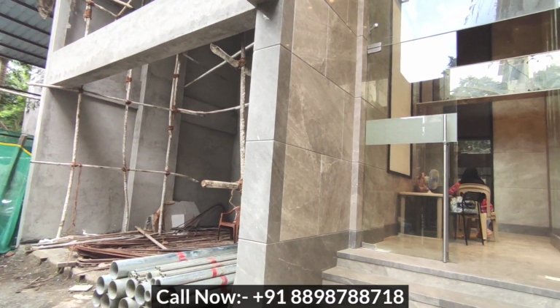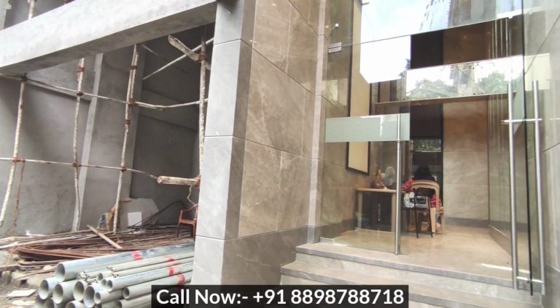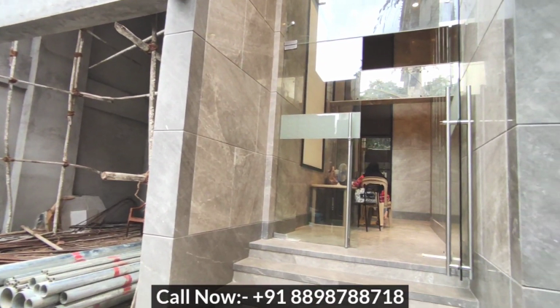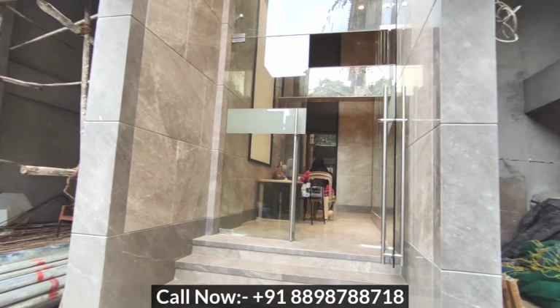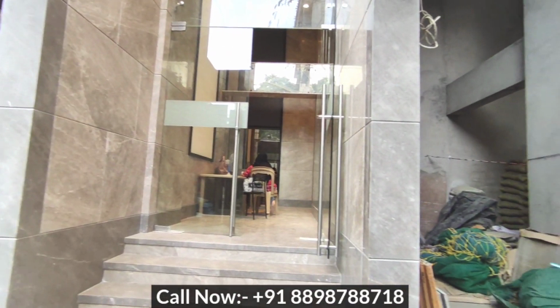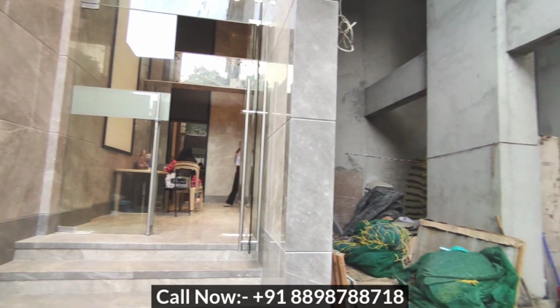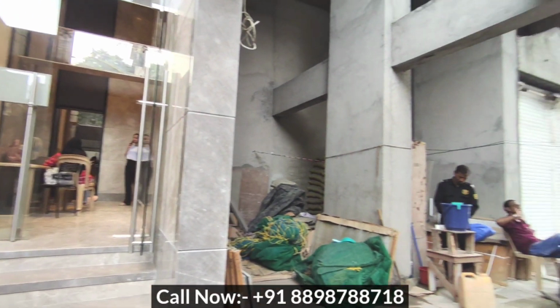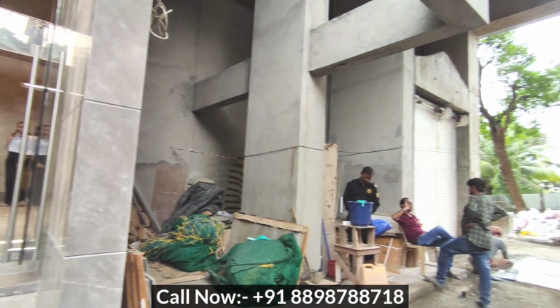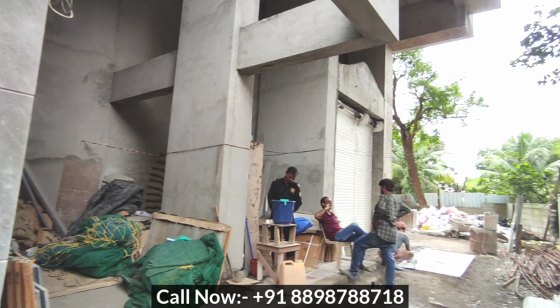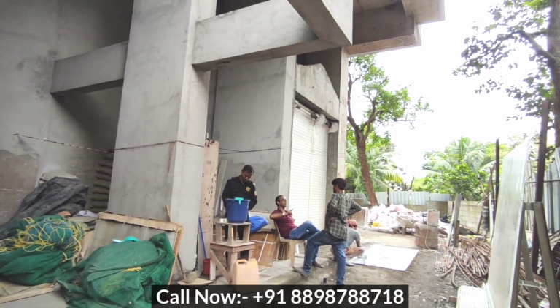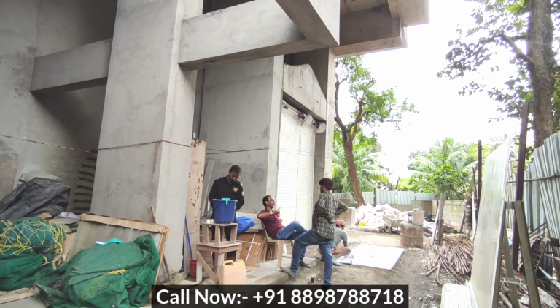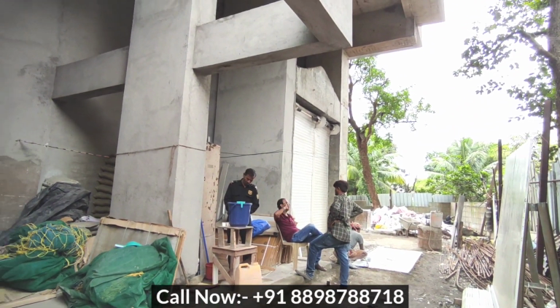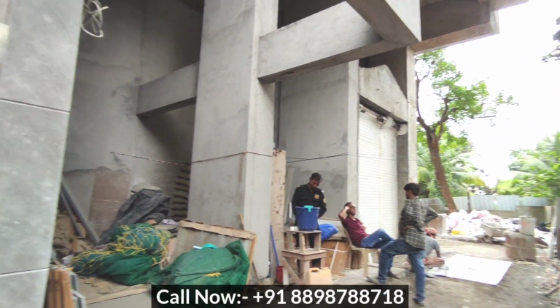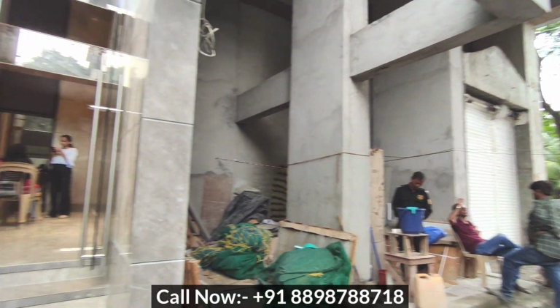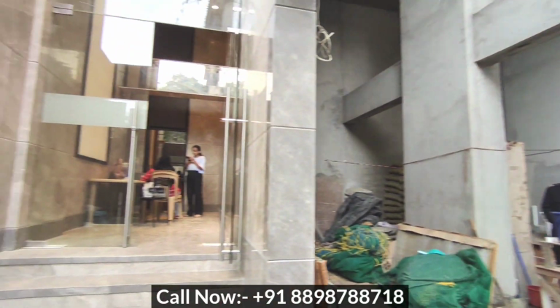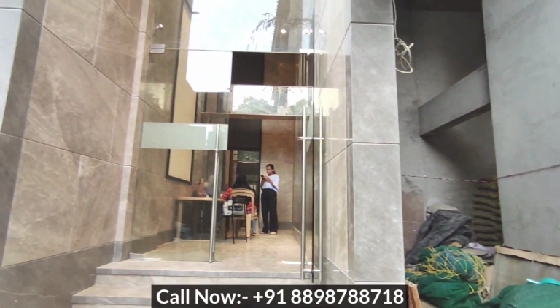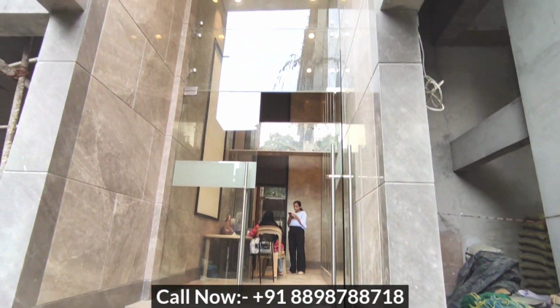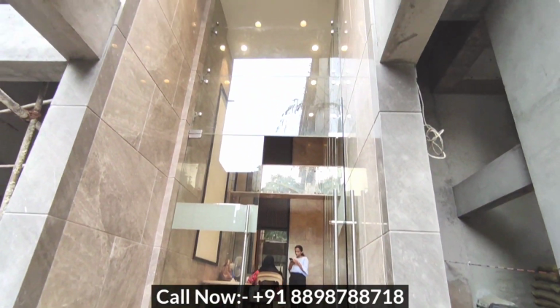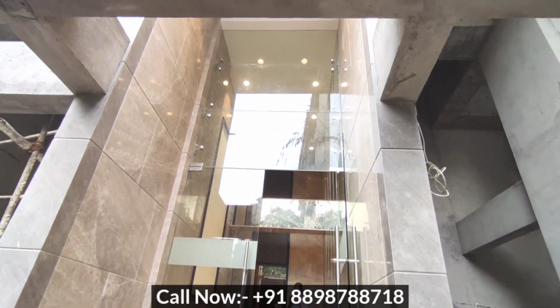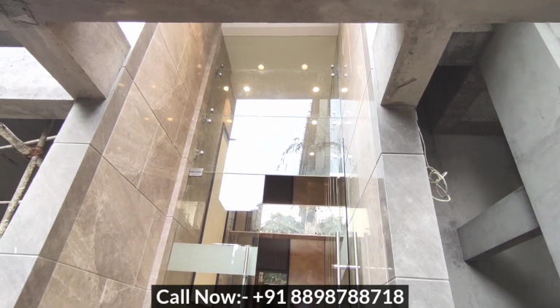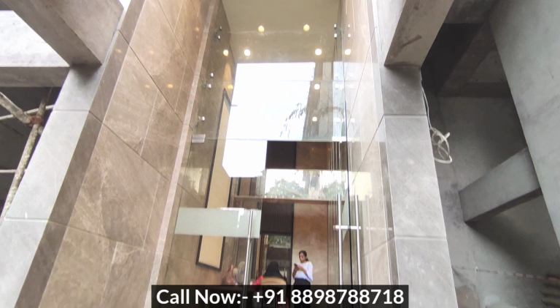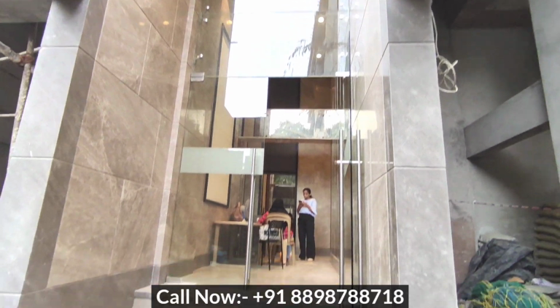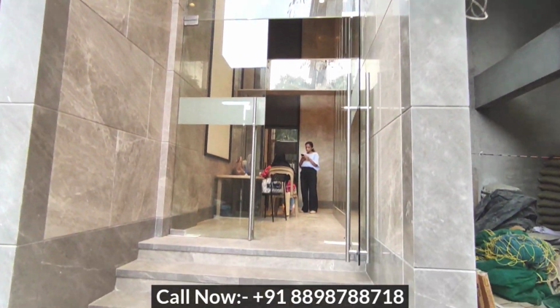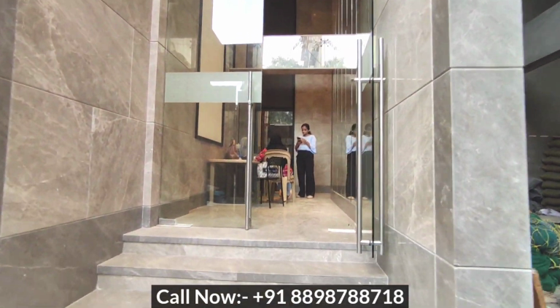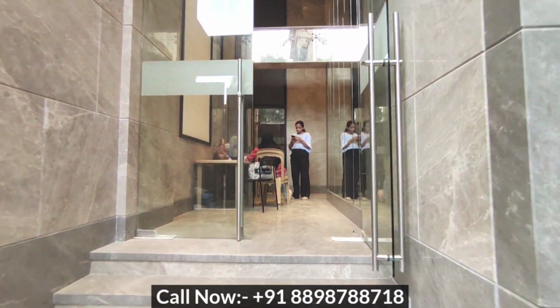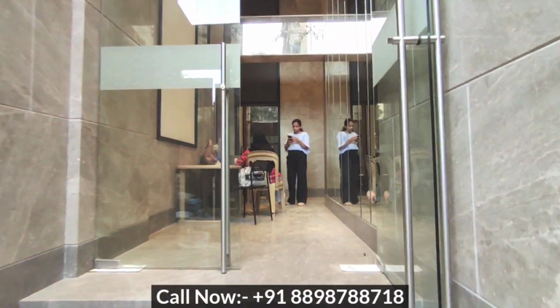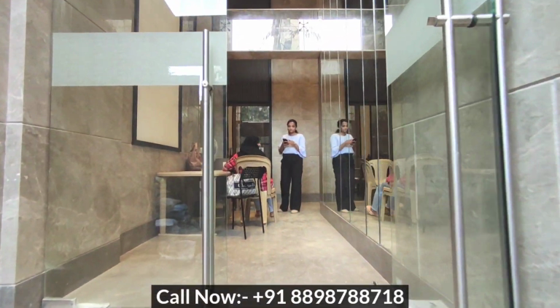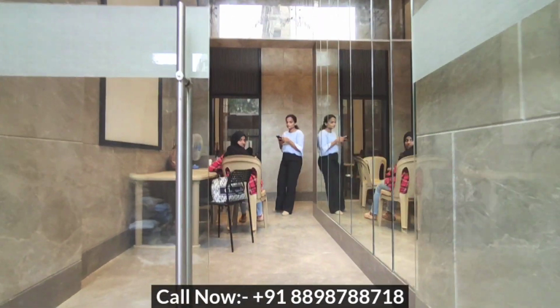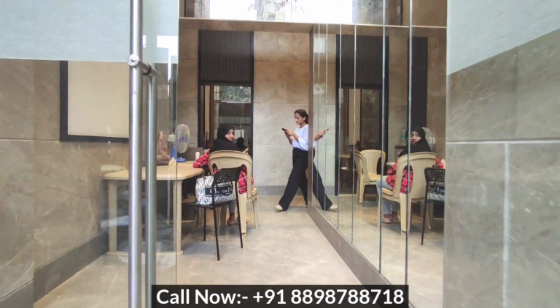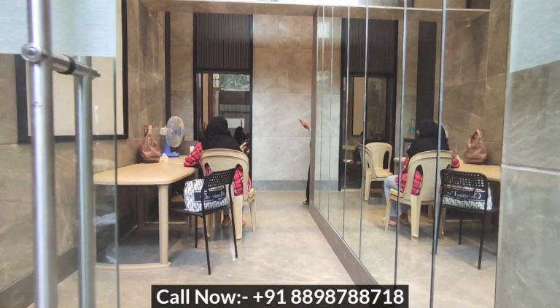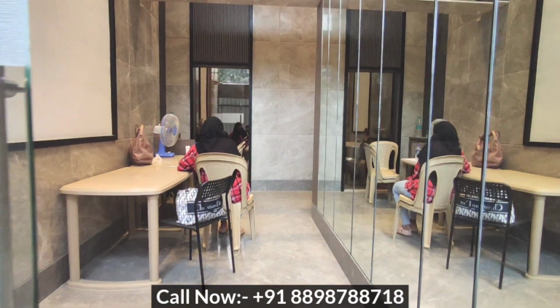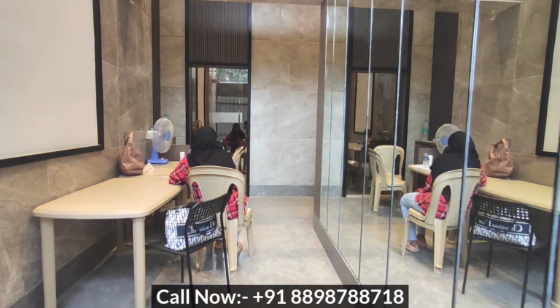This is the entrance of our project. You will get ample parking and good space surrounding the project. This is our entrance area — you will get a double-height grand entrance lobby. Quite decent and beautiful lobby.